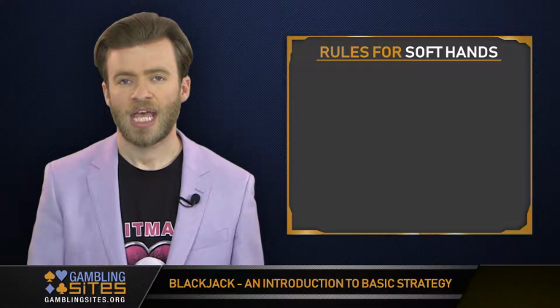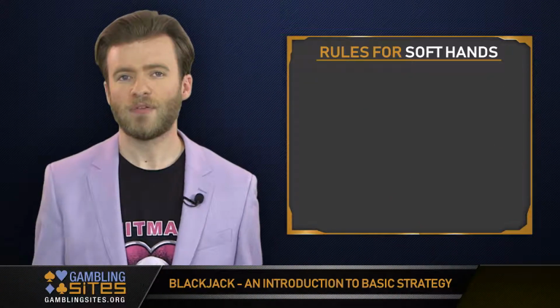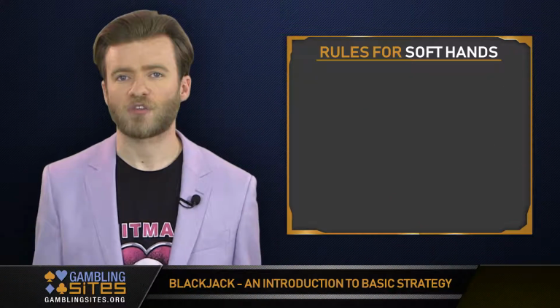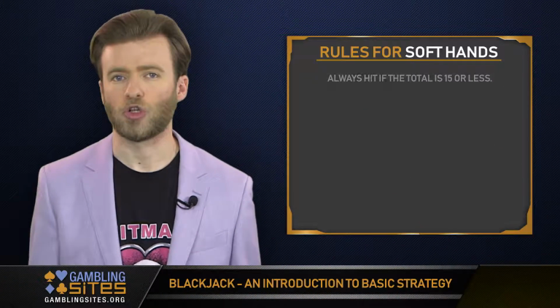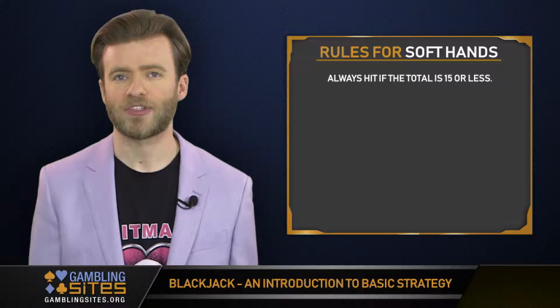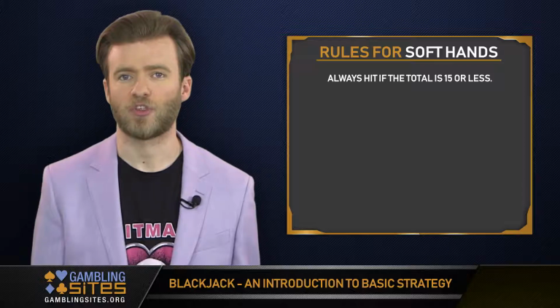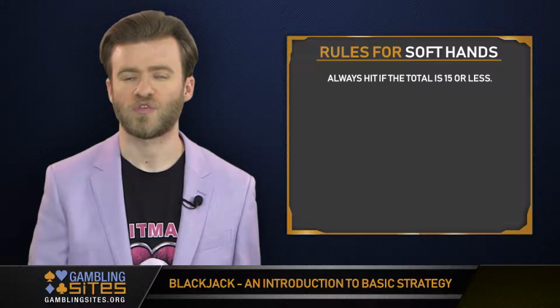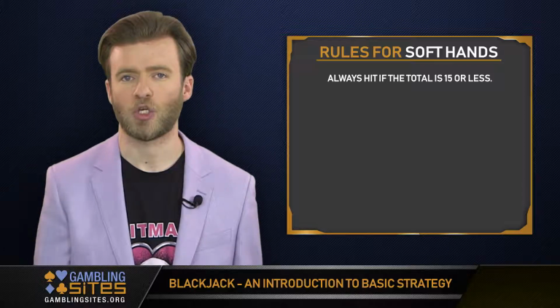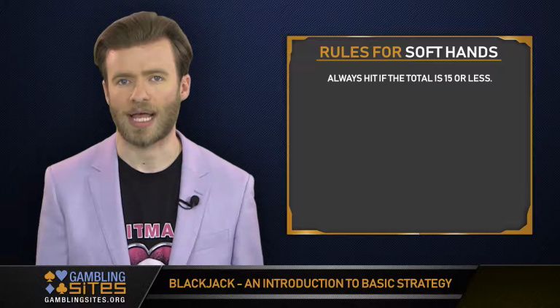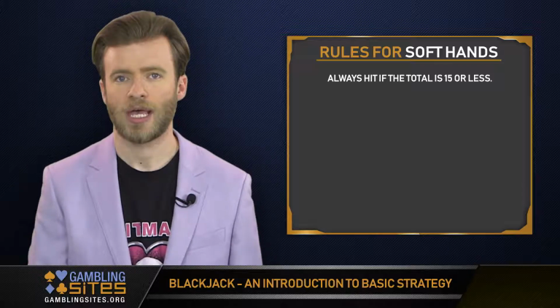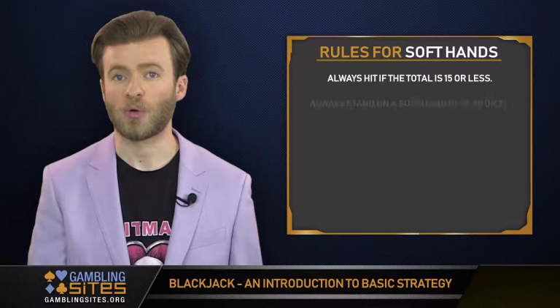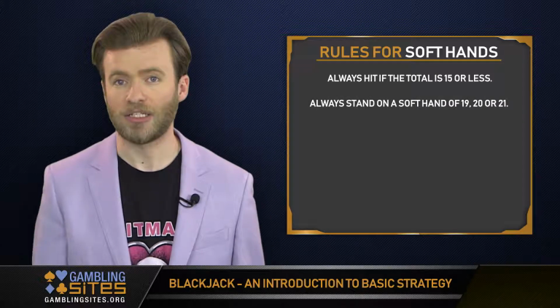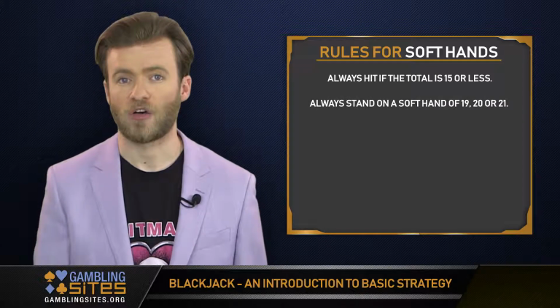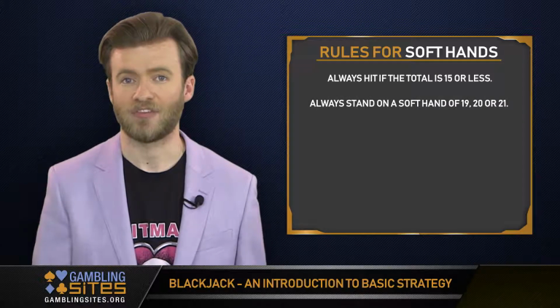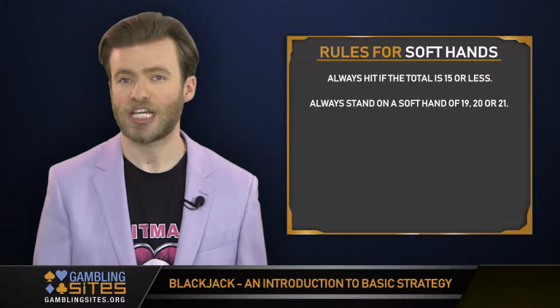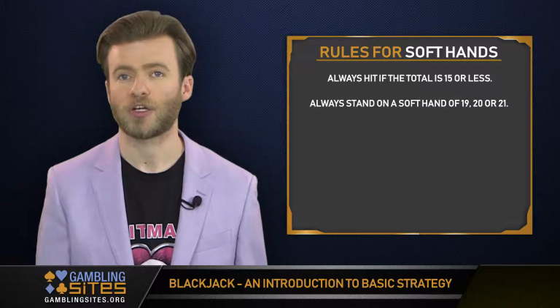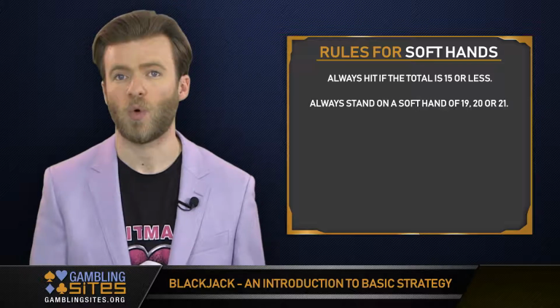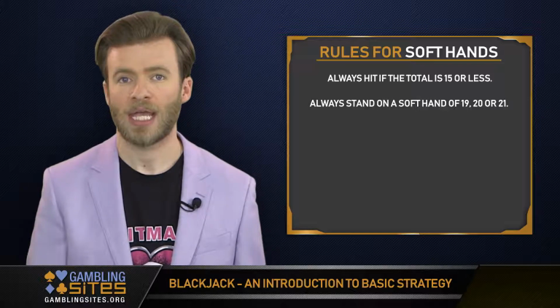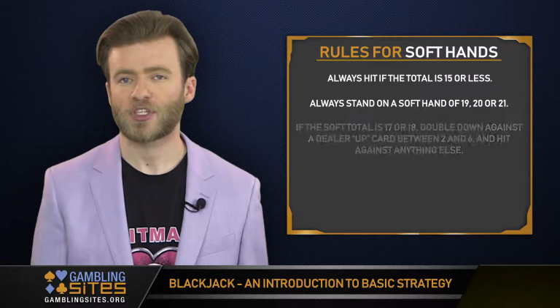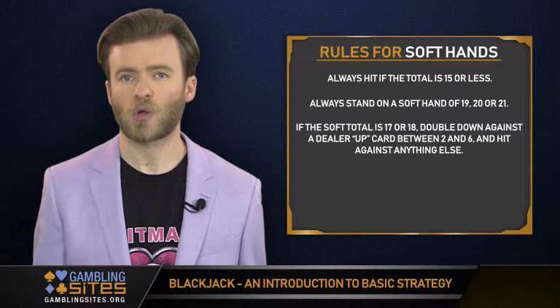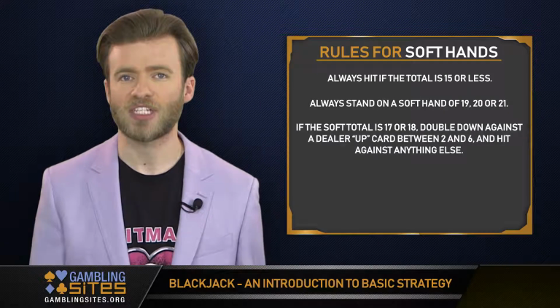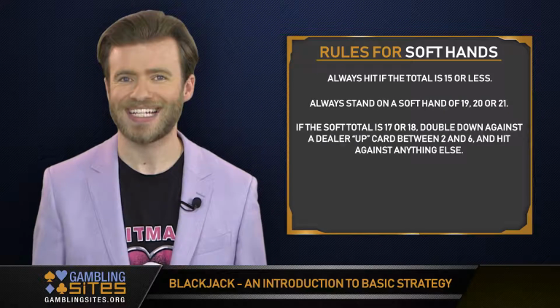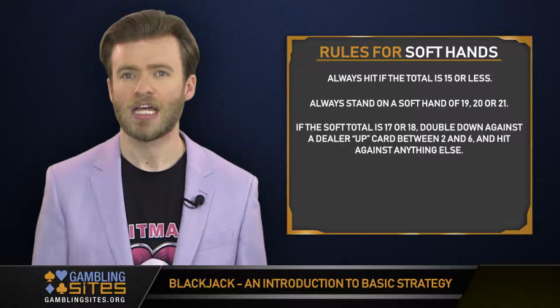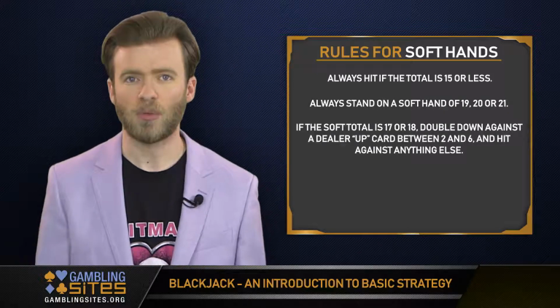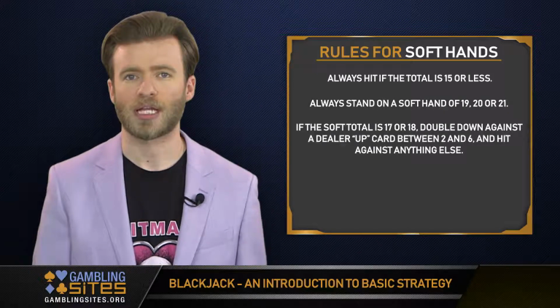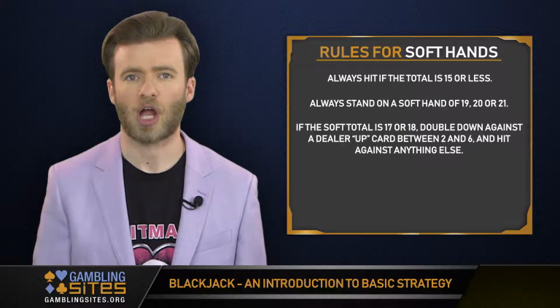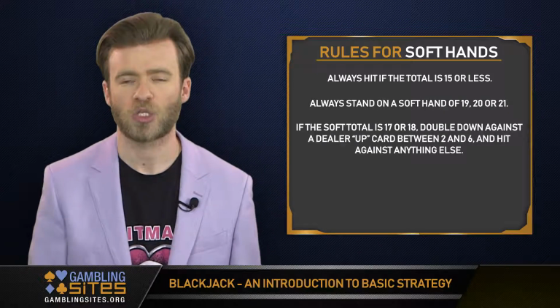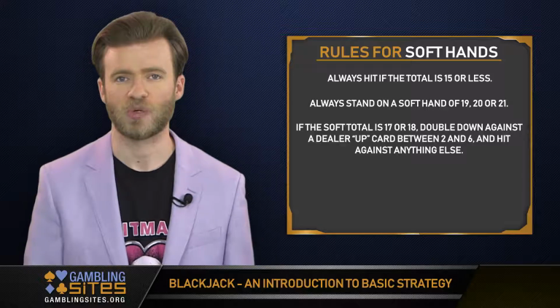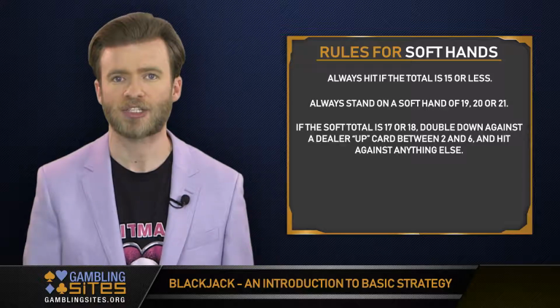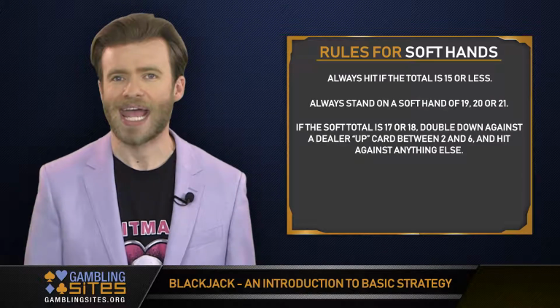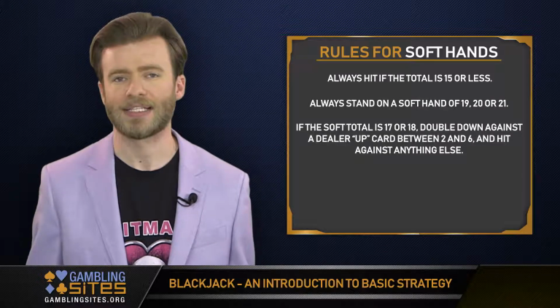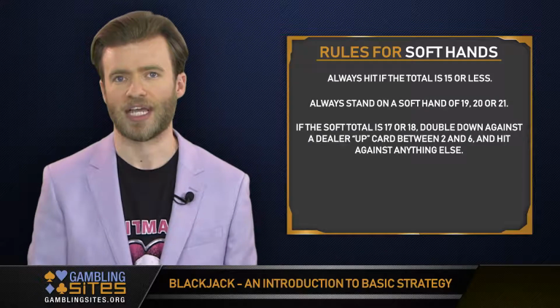If you have a soft hand, you'll always hit if the total is 15 or less. You'll always stand on a soft hand of 19, 20, or 21. If the soft total is 17 or 18, double down against the dealer up card between 2 and 6, and hit against anything else.